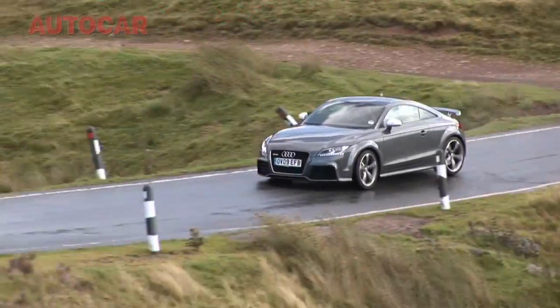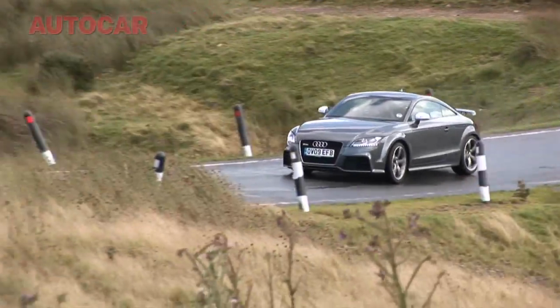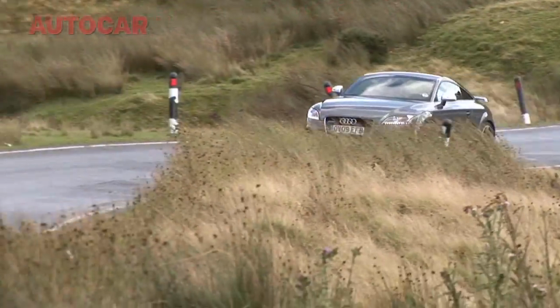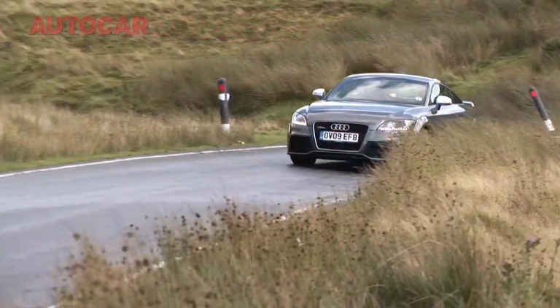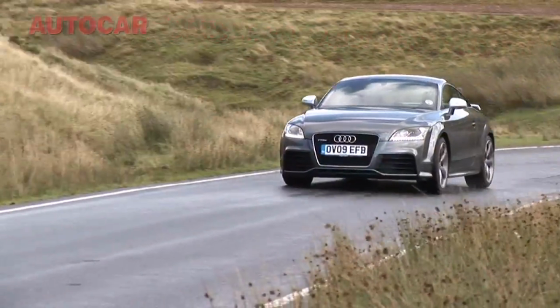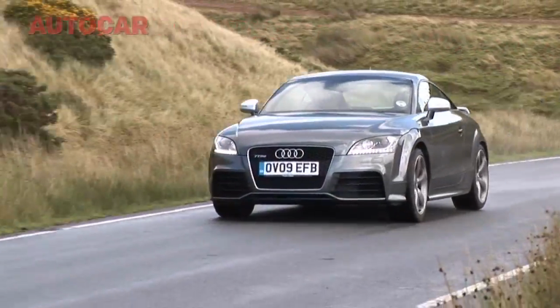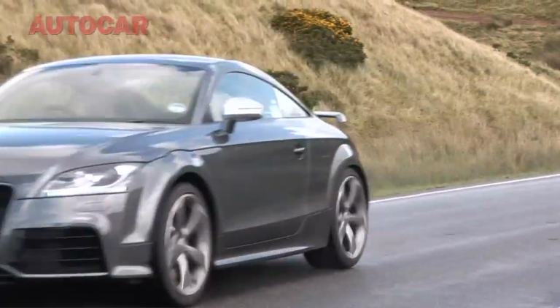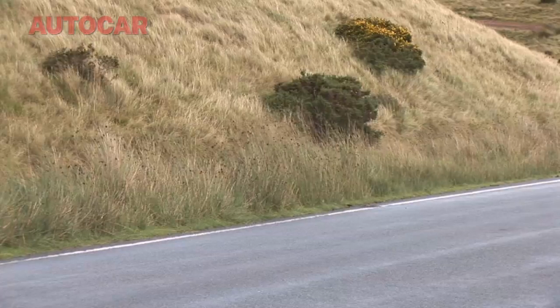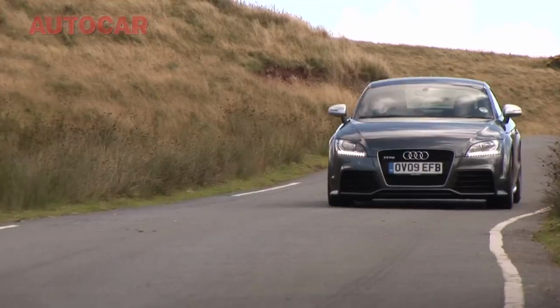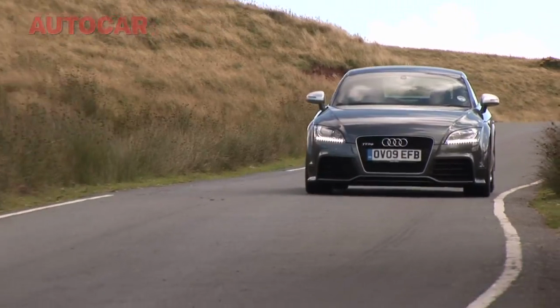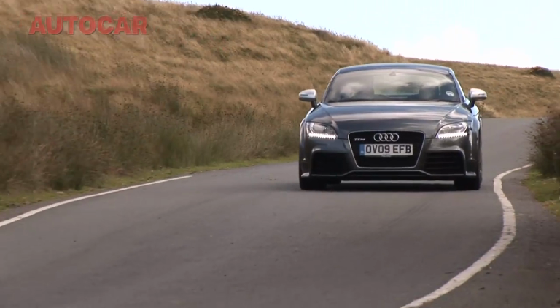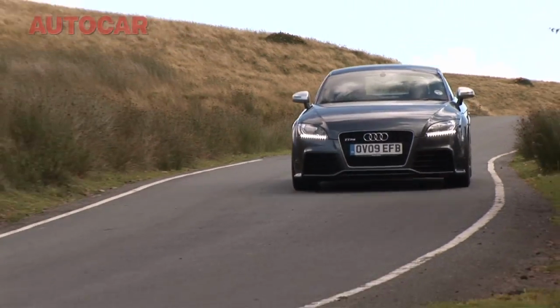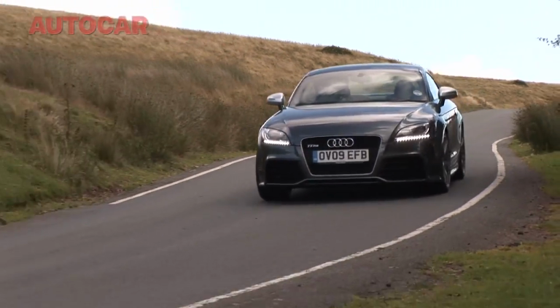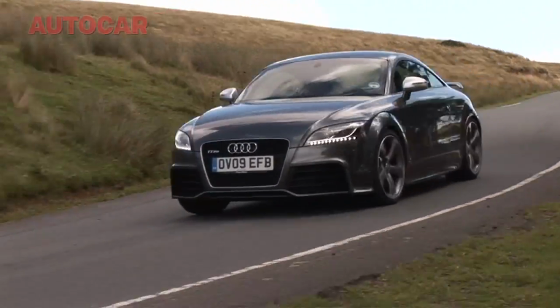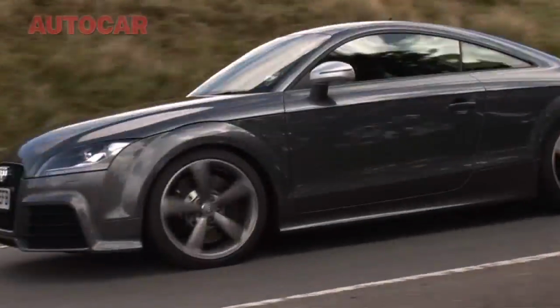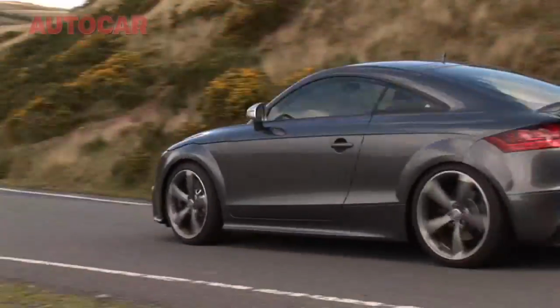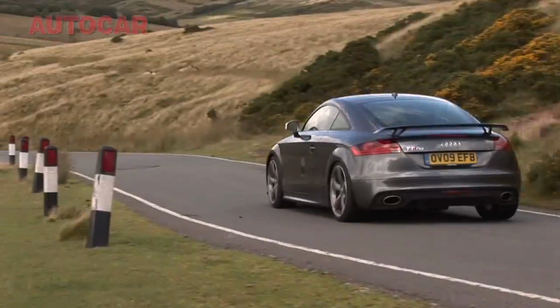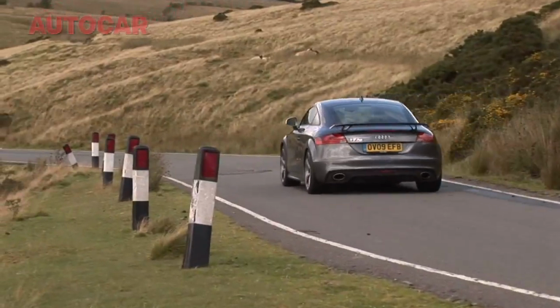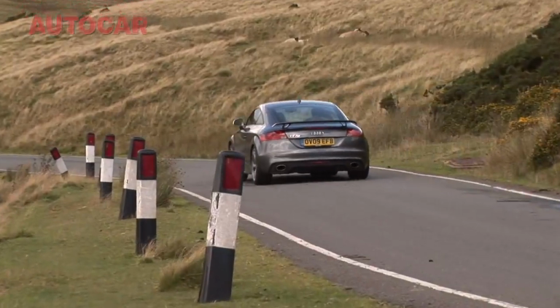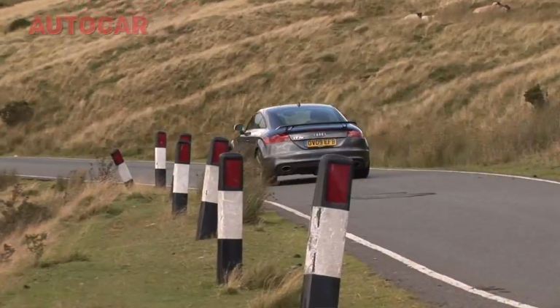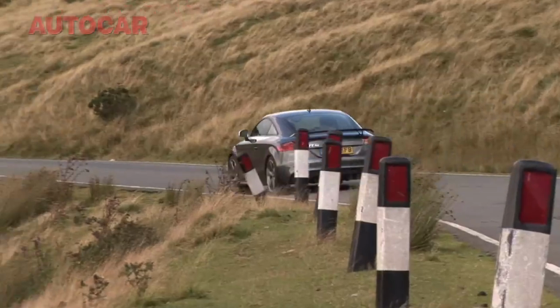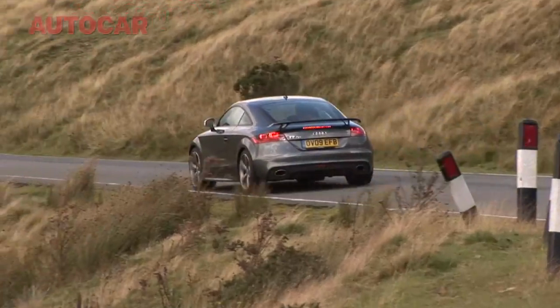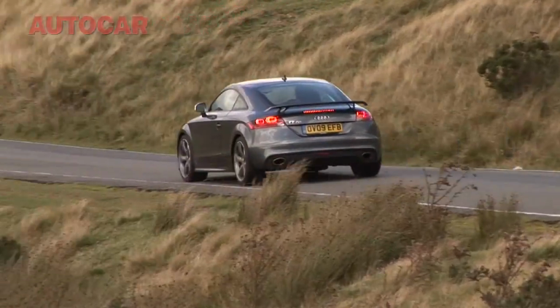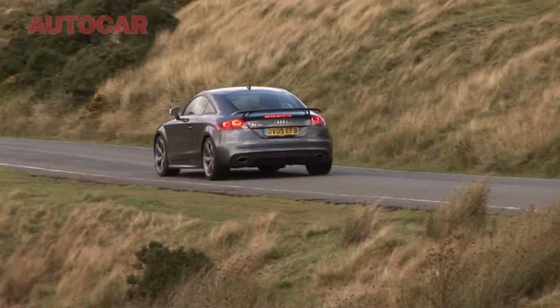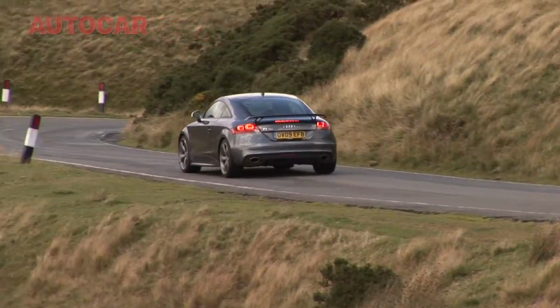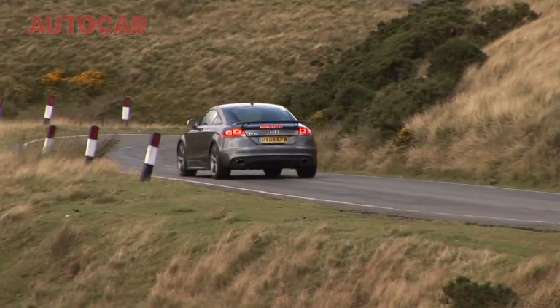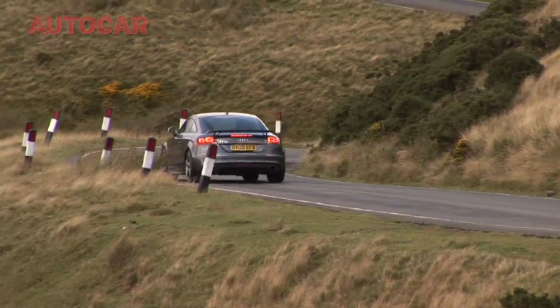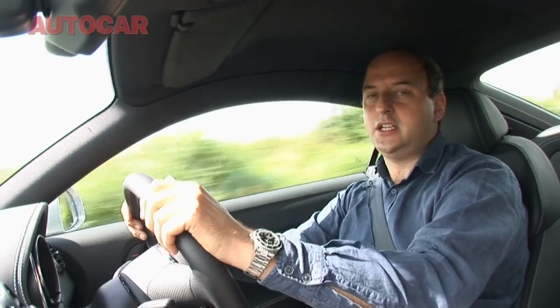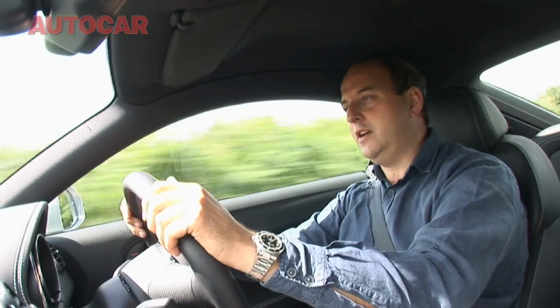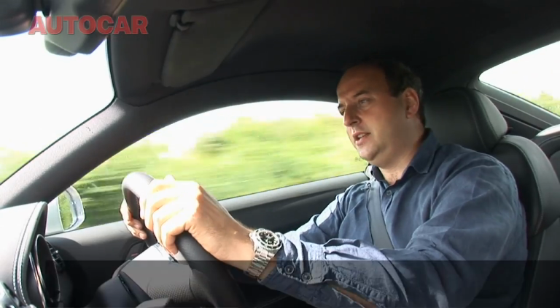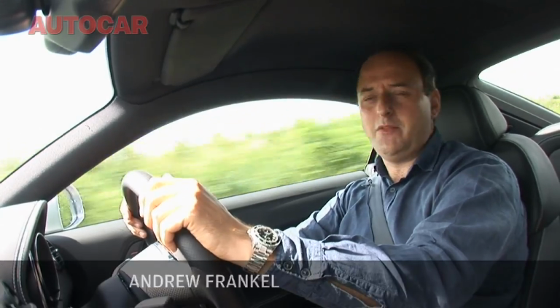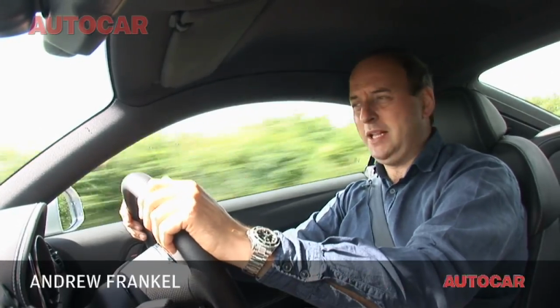Welcome to the beautiful mountains of Mid Wales. We're here today to try and find out a little bit more about this Audi's new TT RS. In theory, at least, this should be one of the most exciting fast Audis that's ever been built.